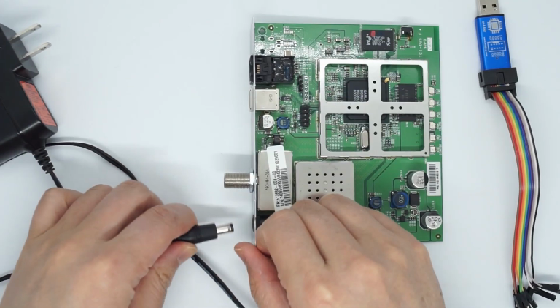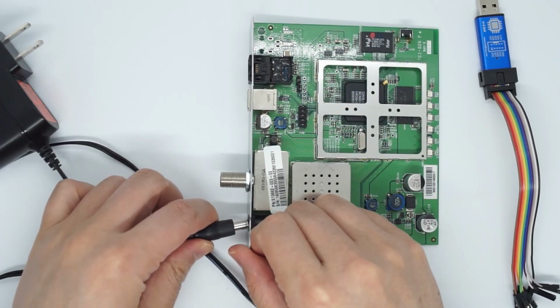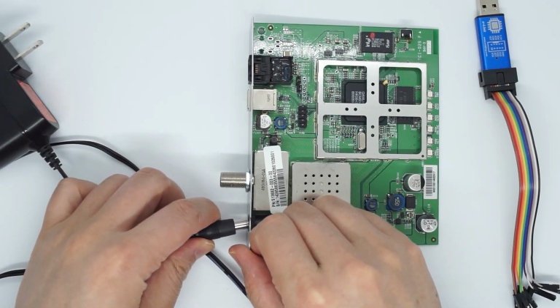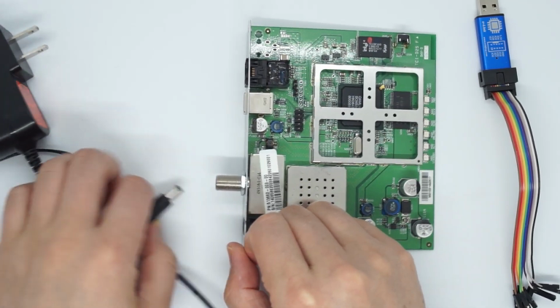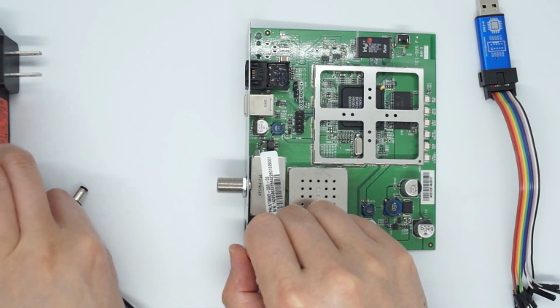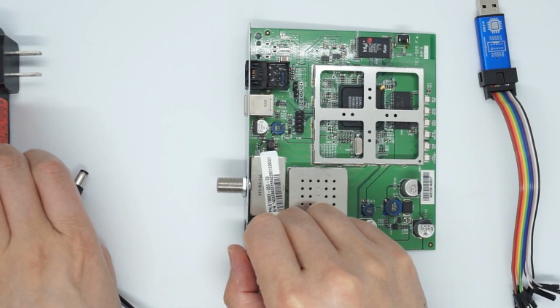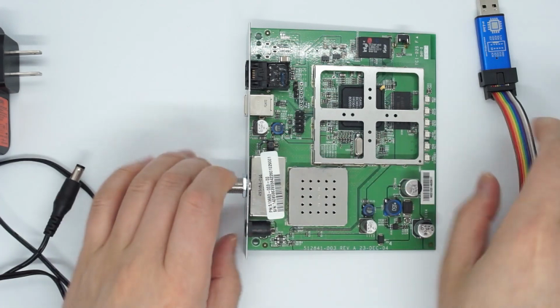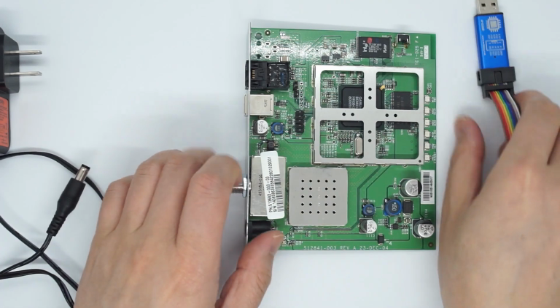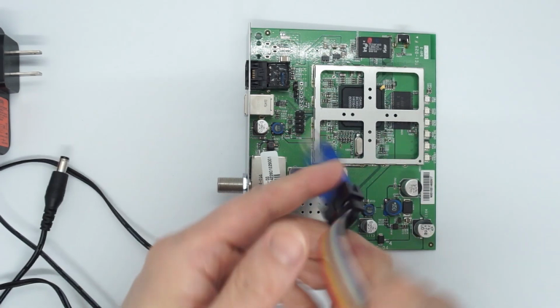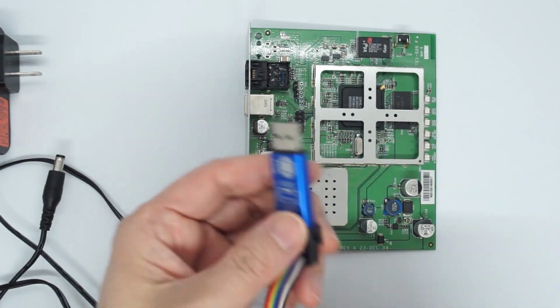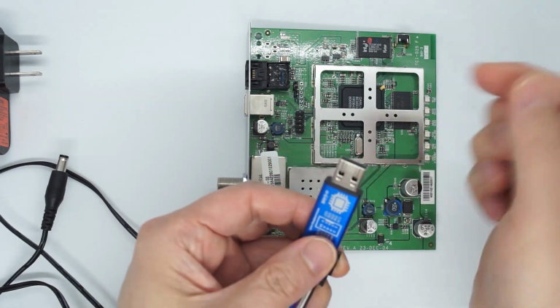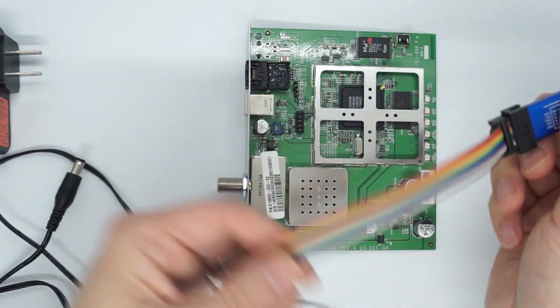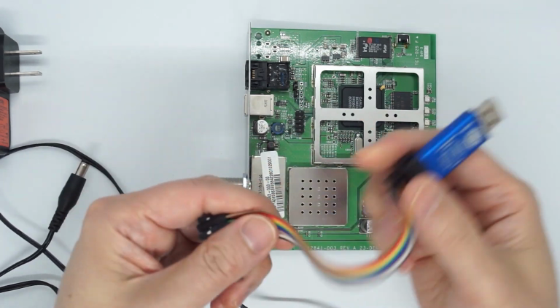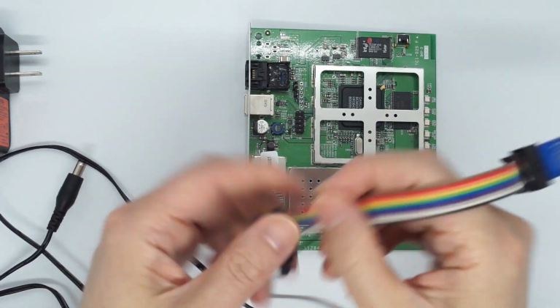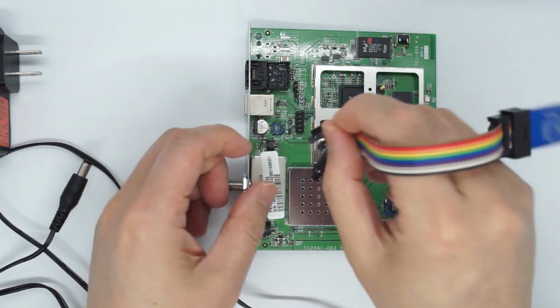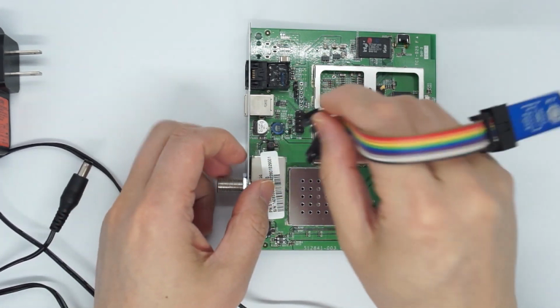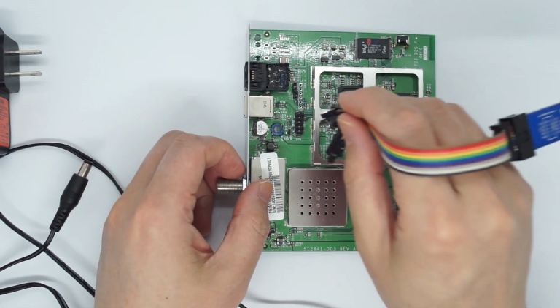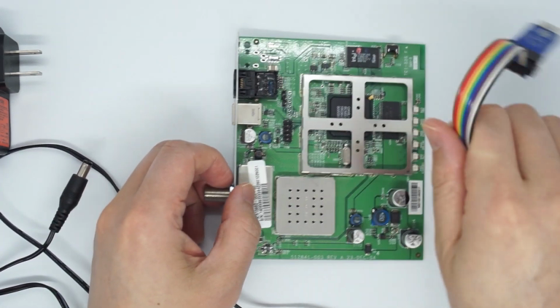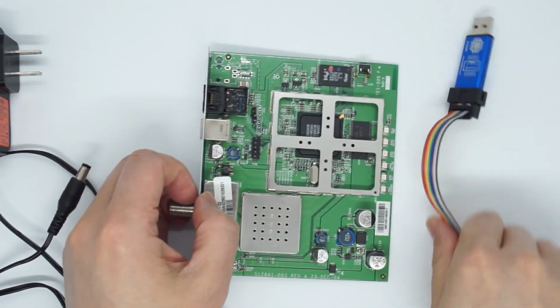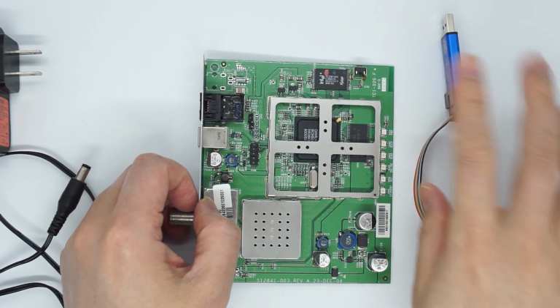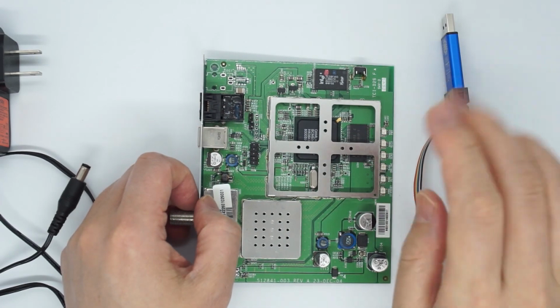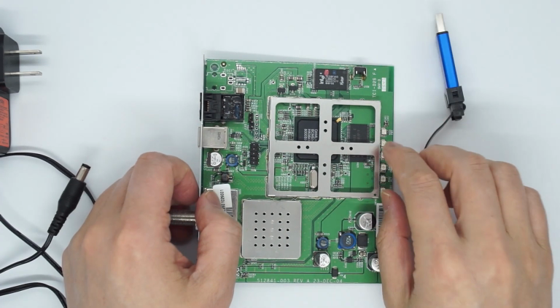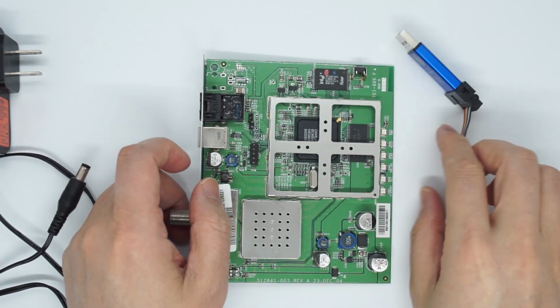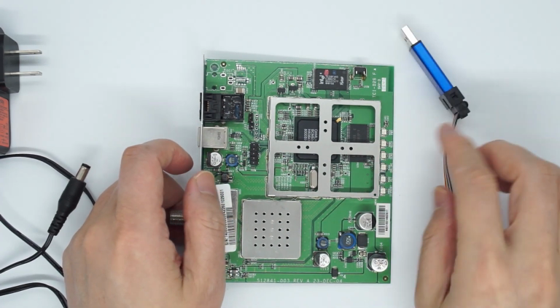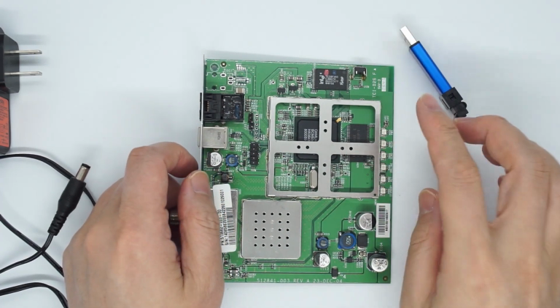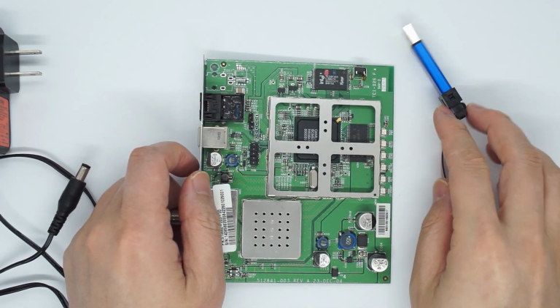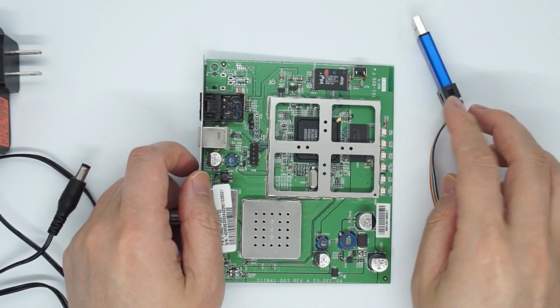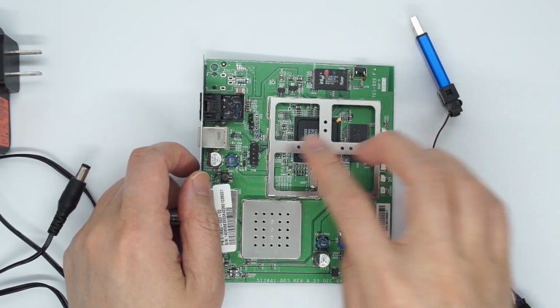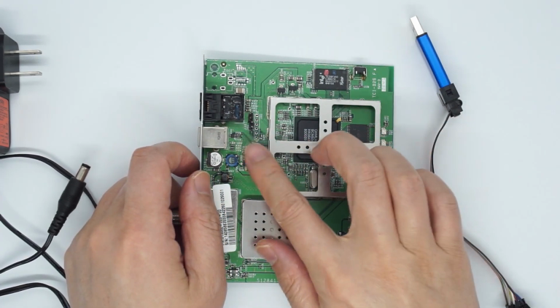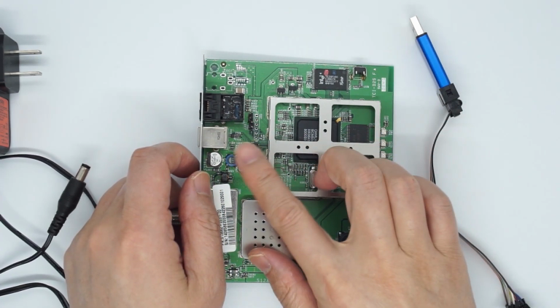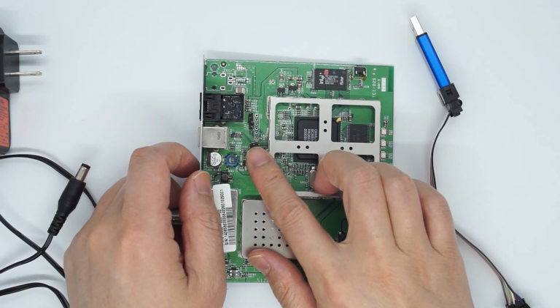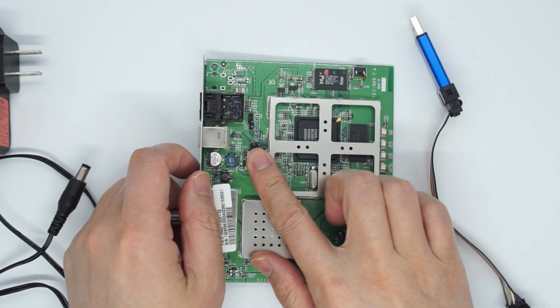Do not power the modem. Take out the power, take it from the USB PC, and then make the proper connection. Now let's talk about the connection — how to connect the JTAG to the PCB.